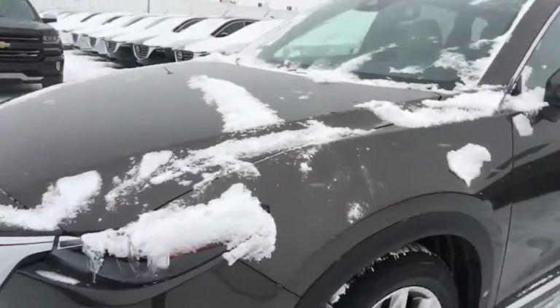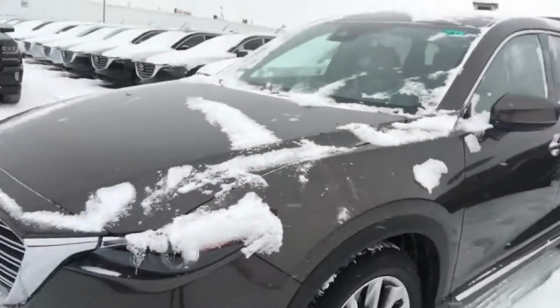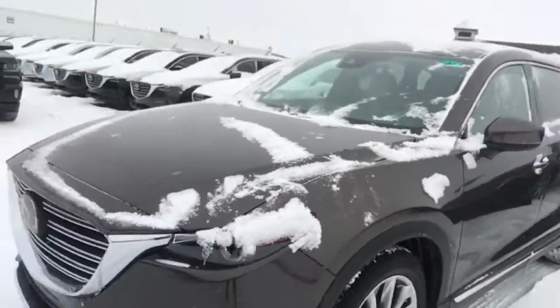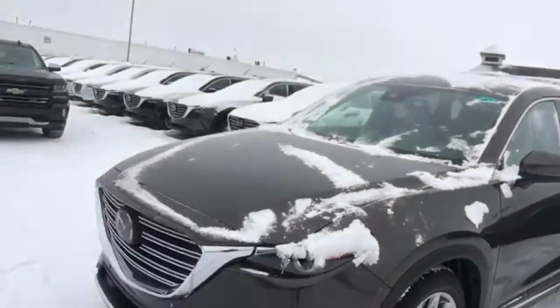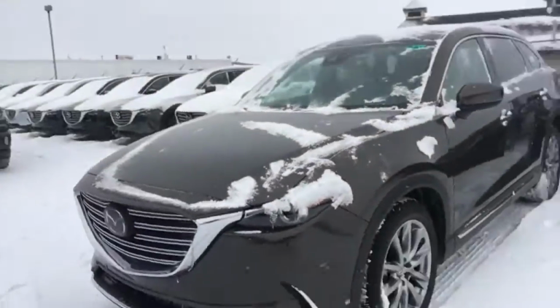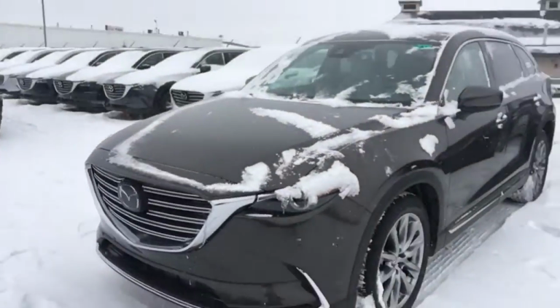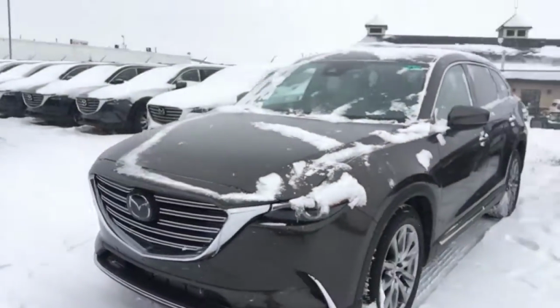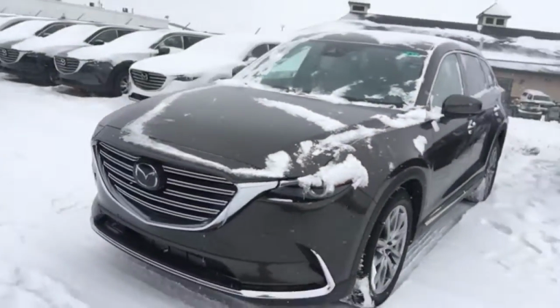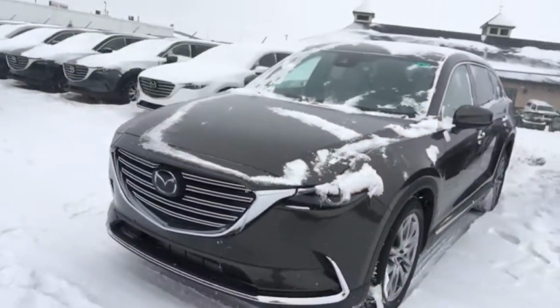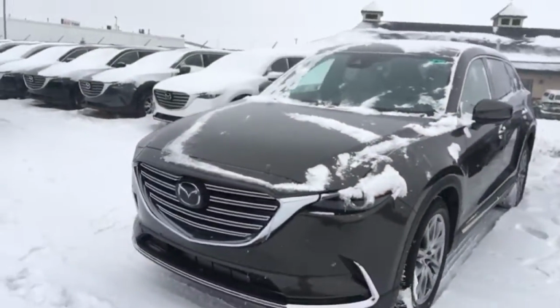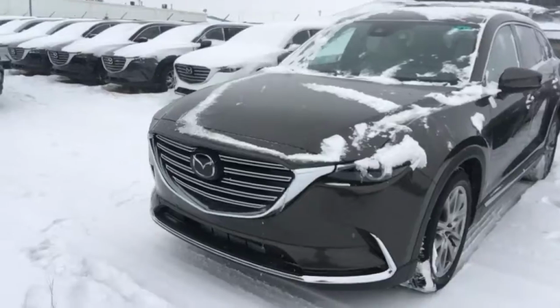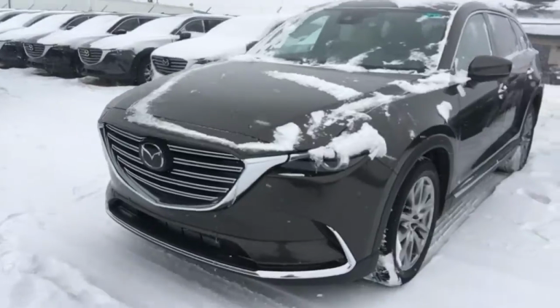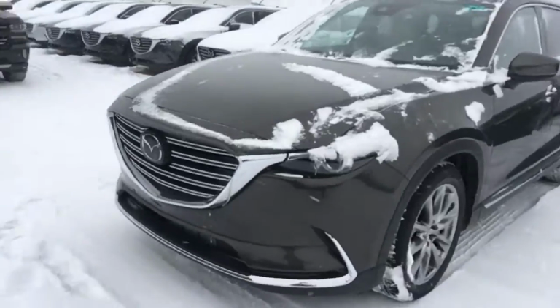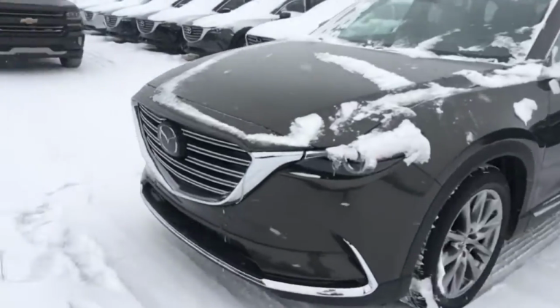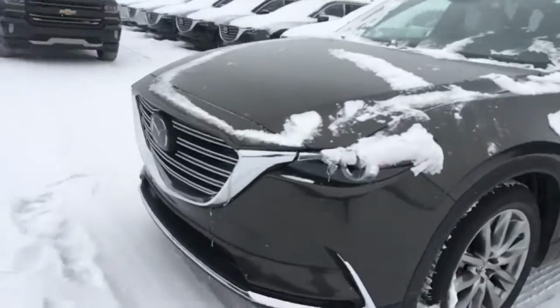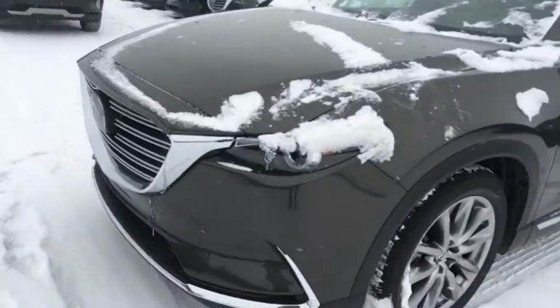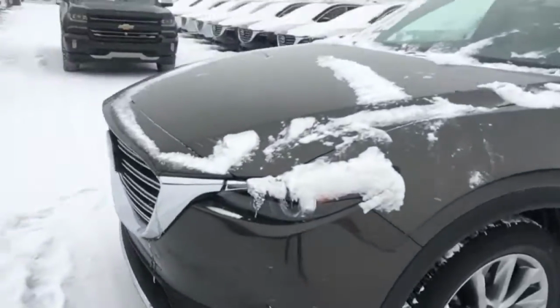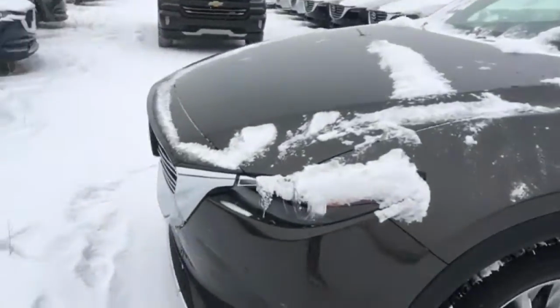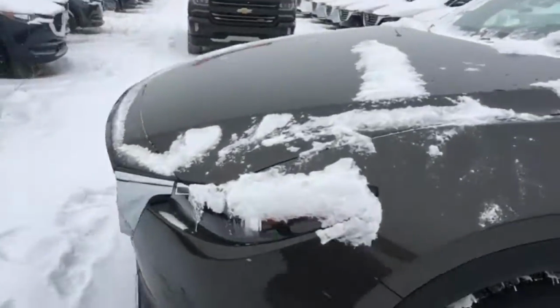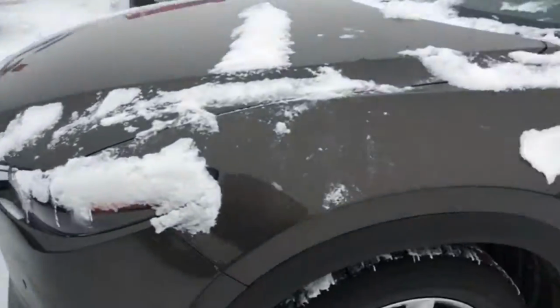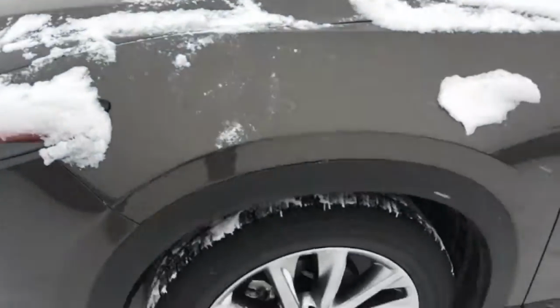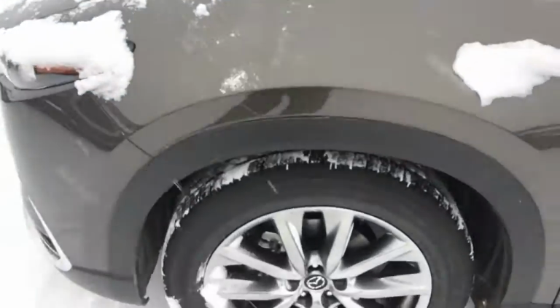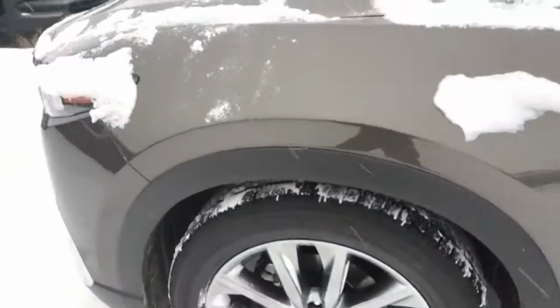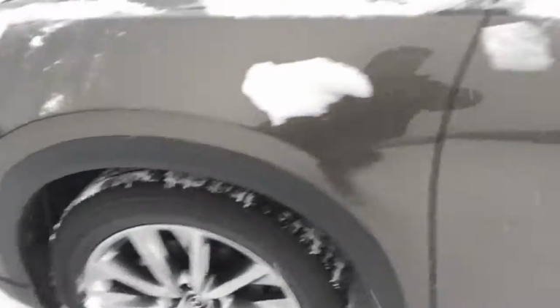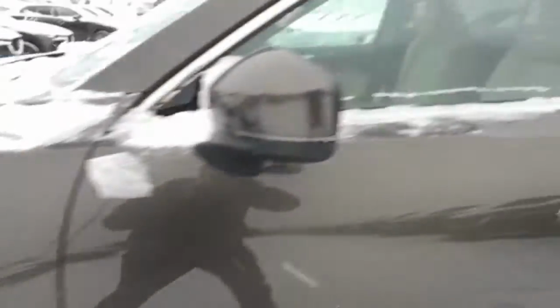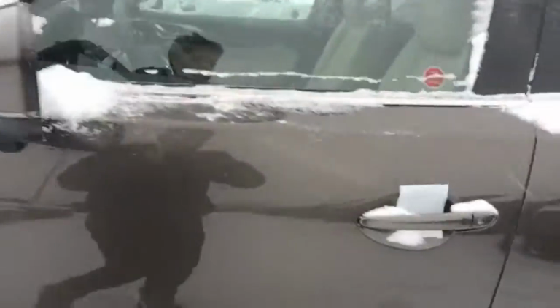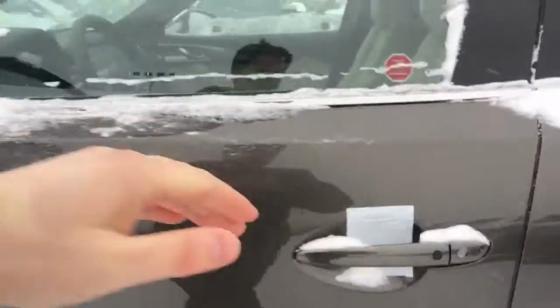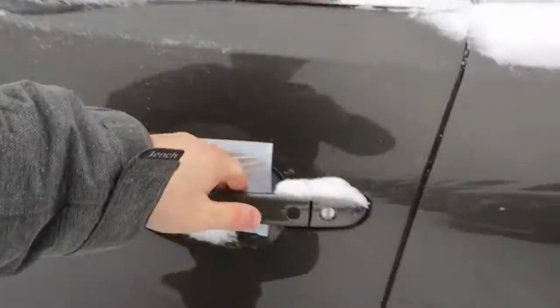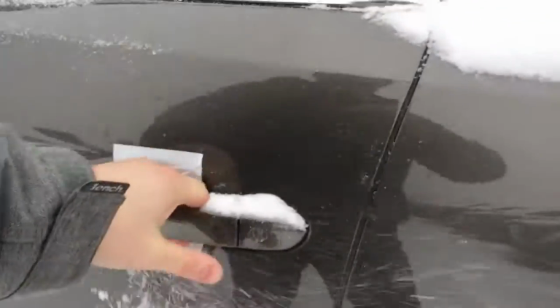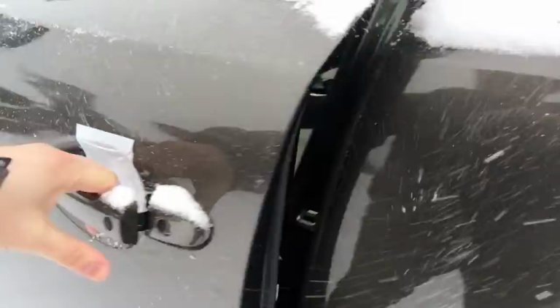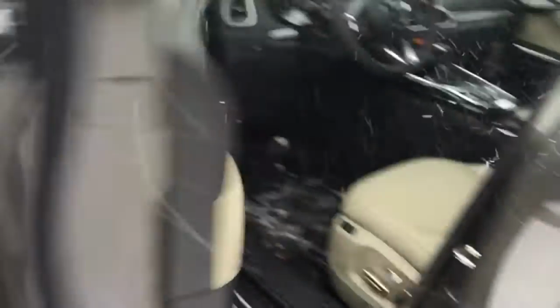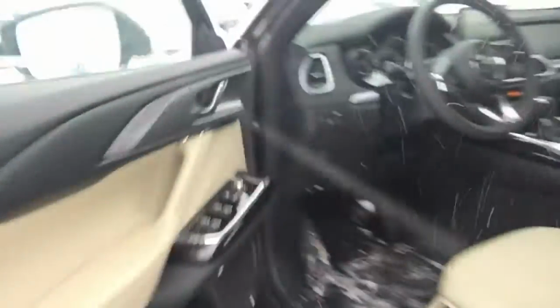Beautiful vehicle as you can see in that titanium flash. Nice aggressive front end, got the front parking sensors, 20-inch wheels, and advanced keyless entry.